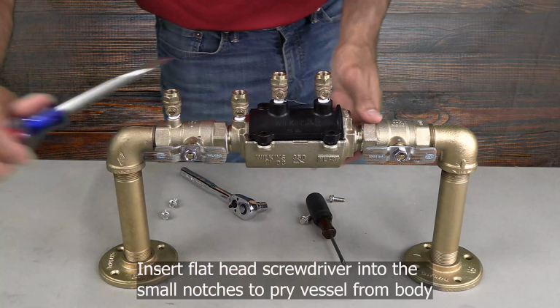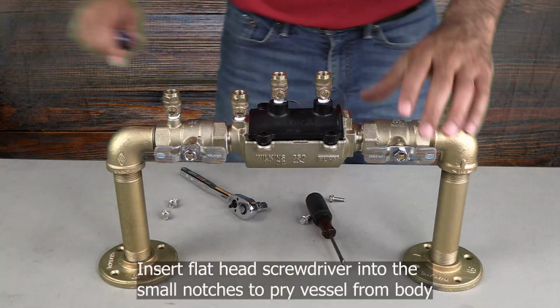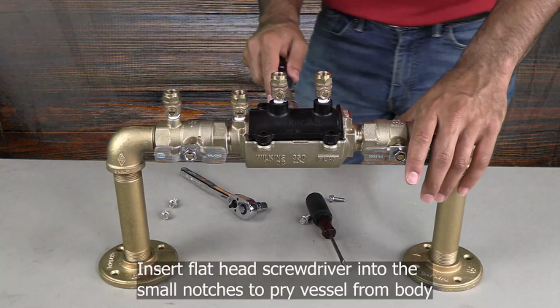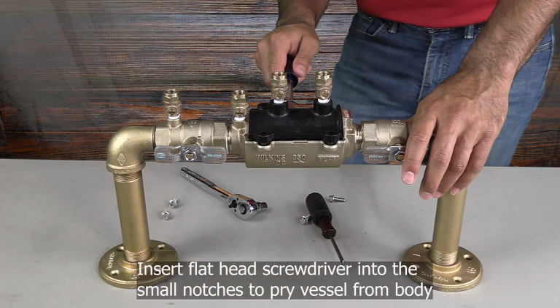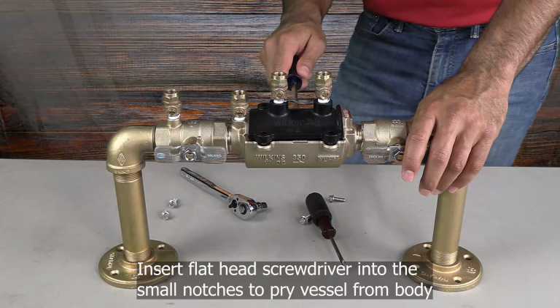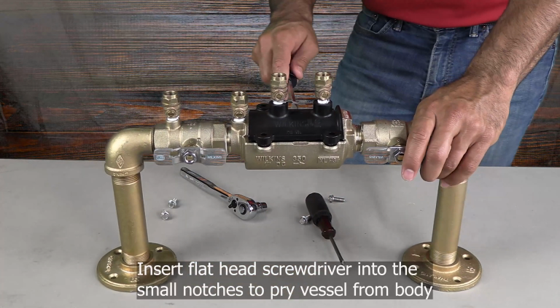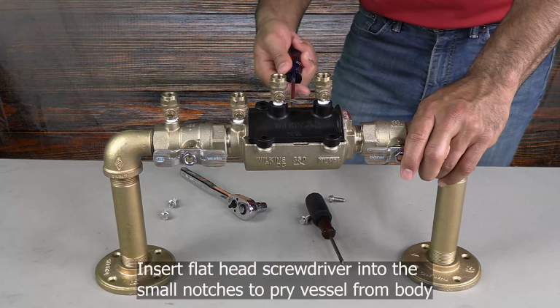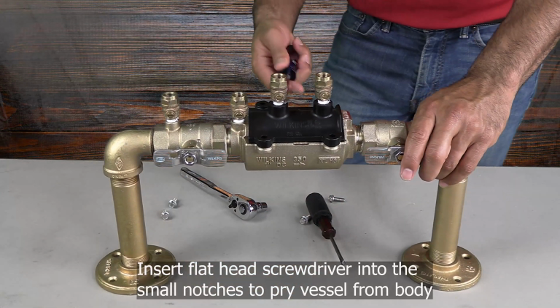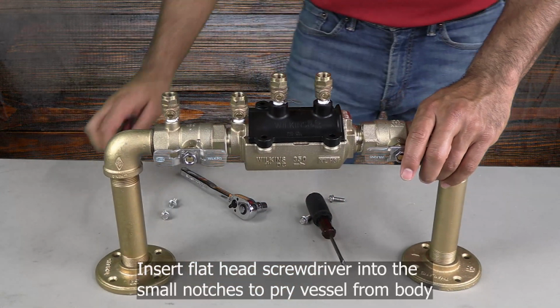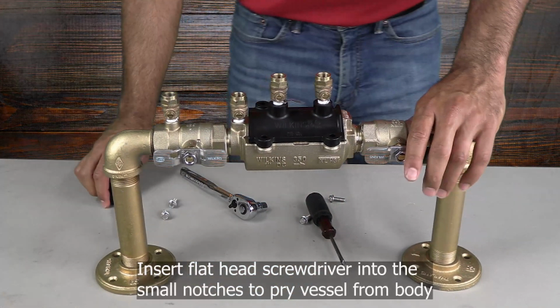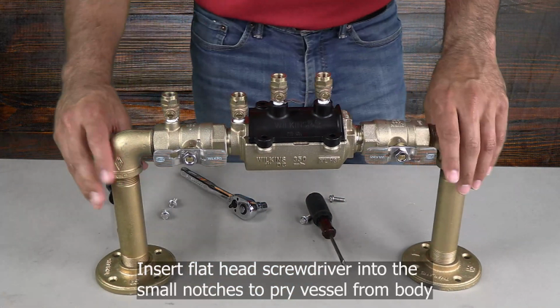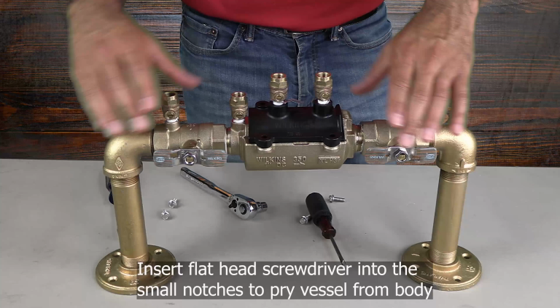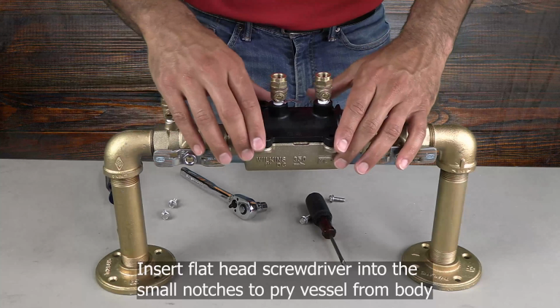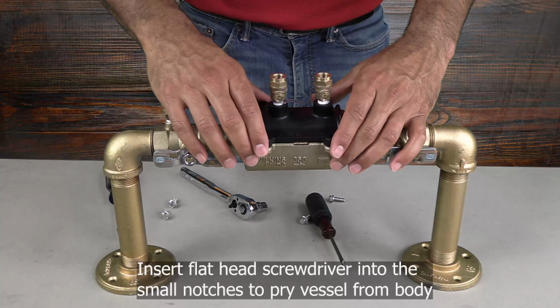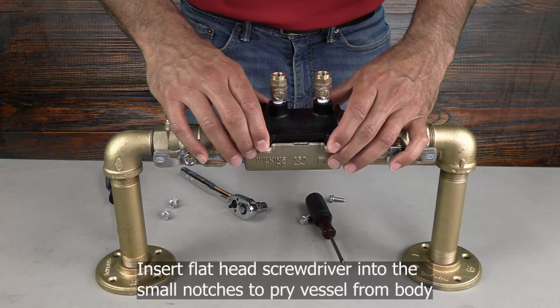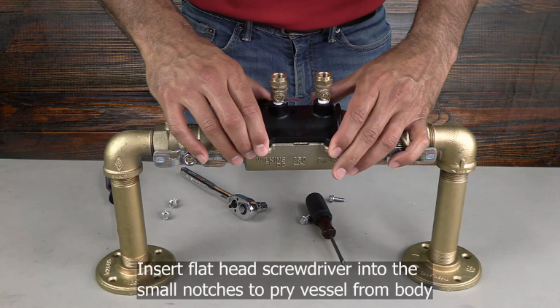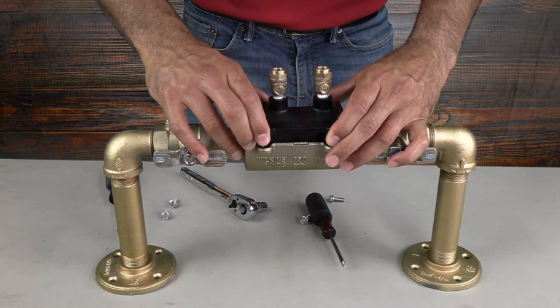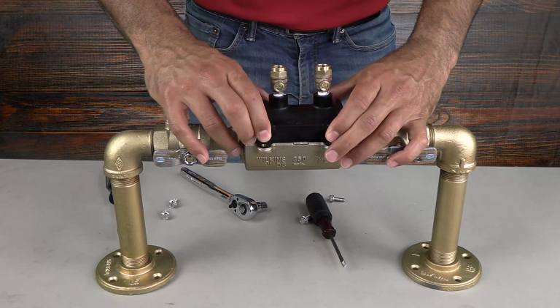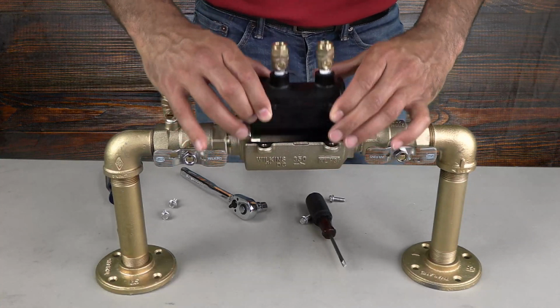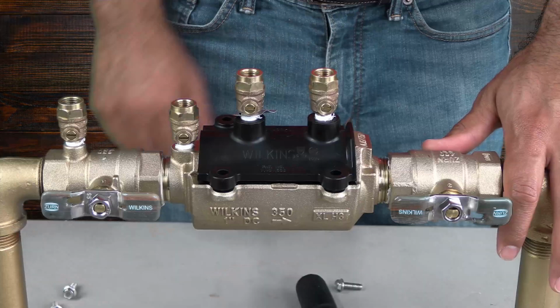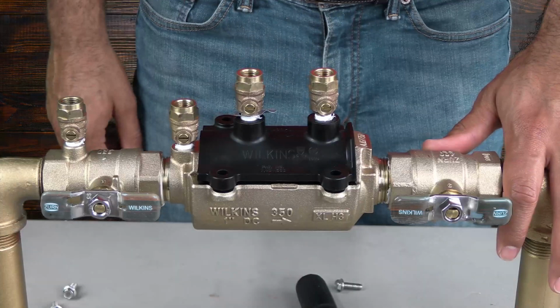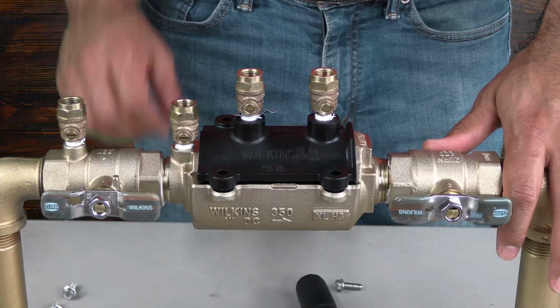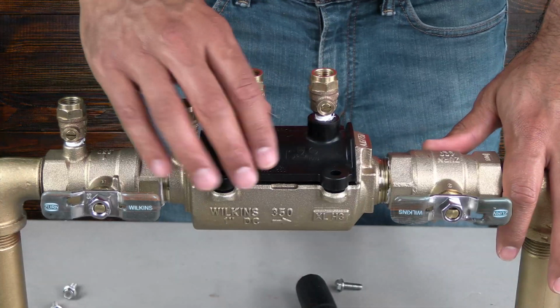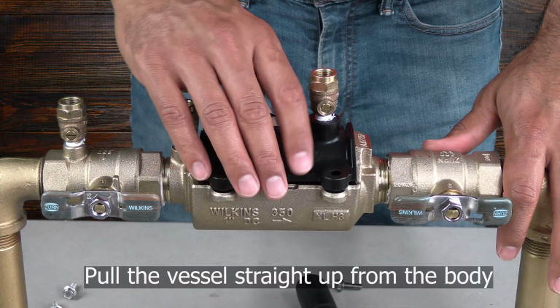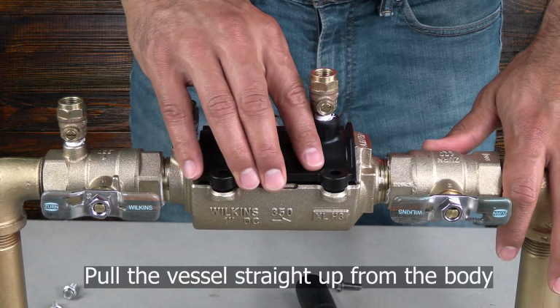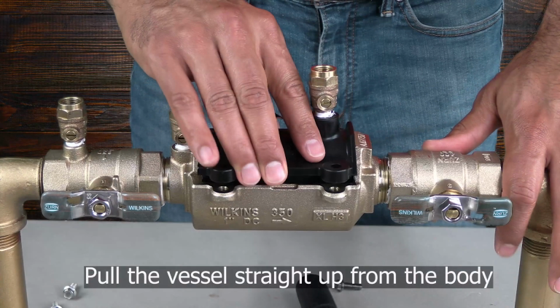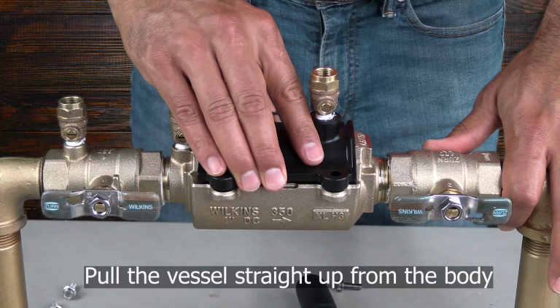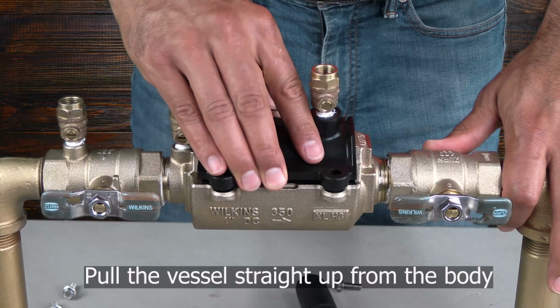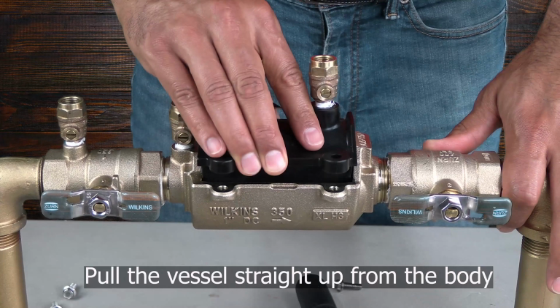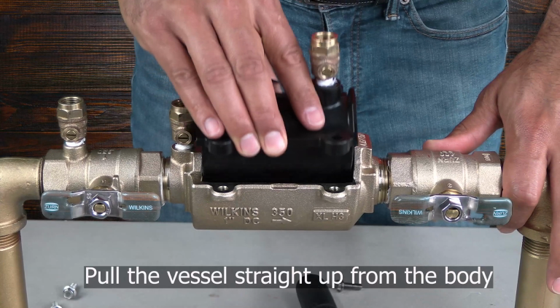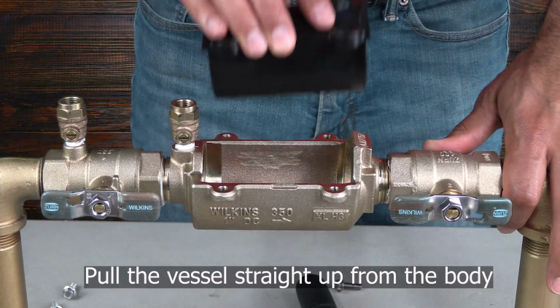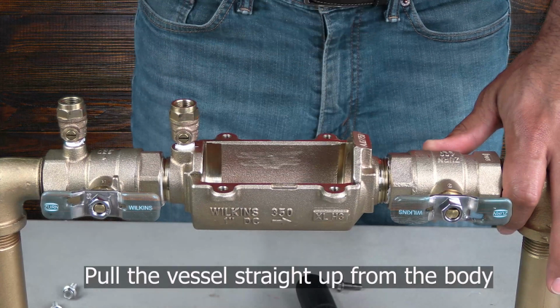Insert your flathead screwdriver into the small notches on either side of the vessel to pry it out of the body. The vessel should pull straight up and out of the body.